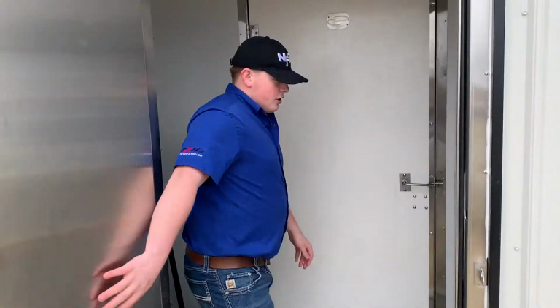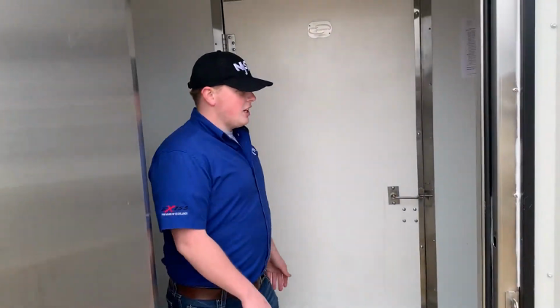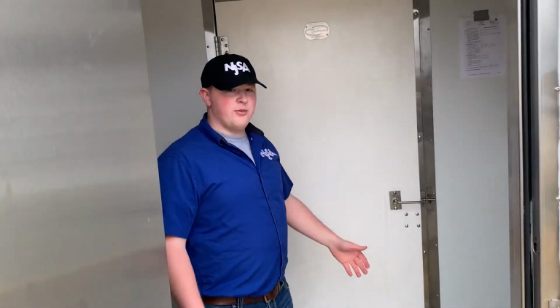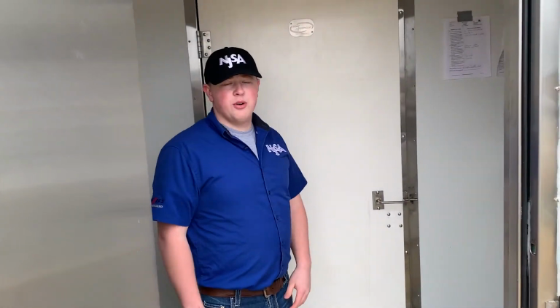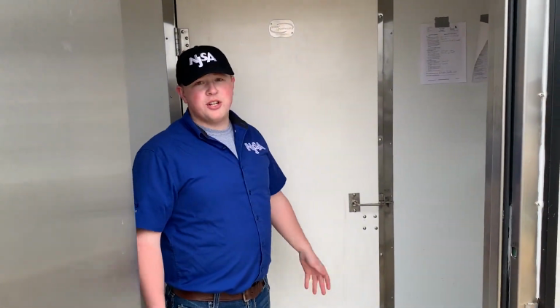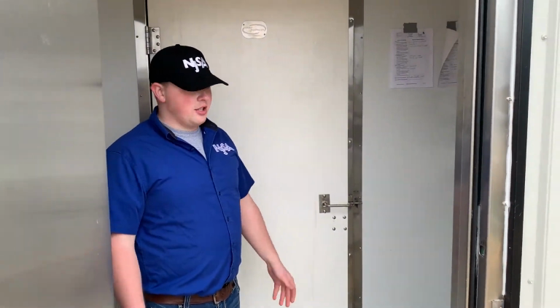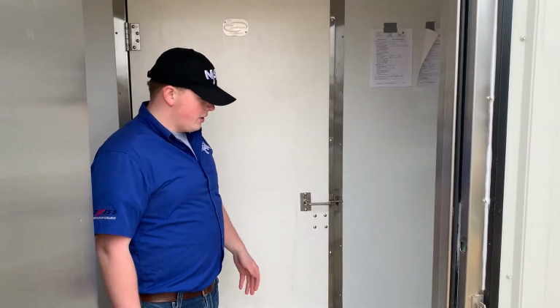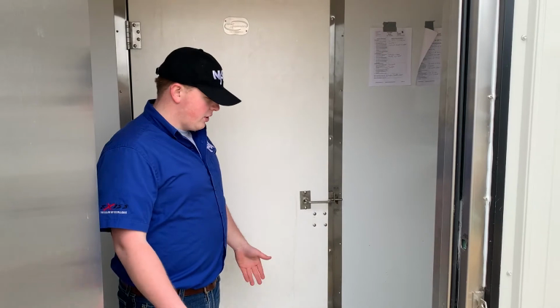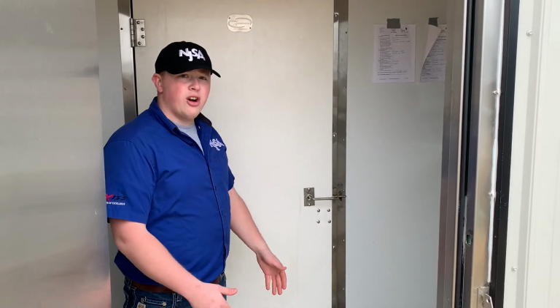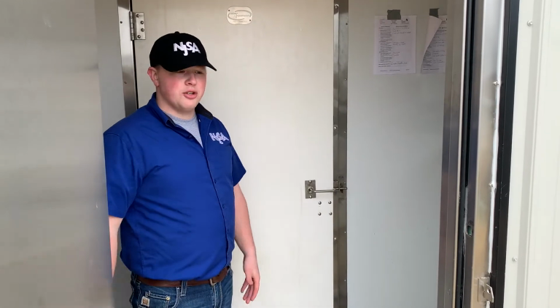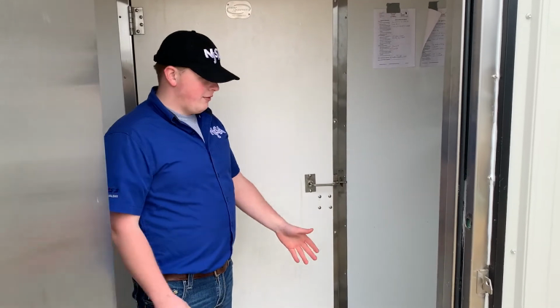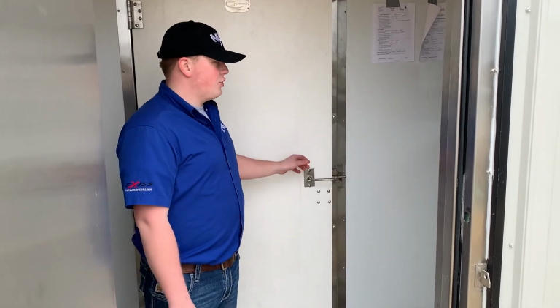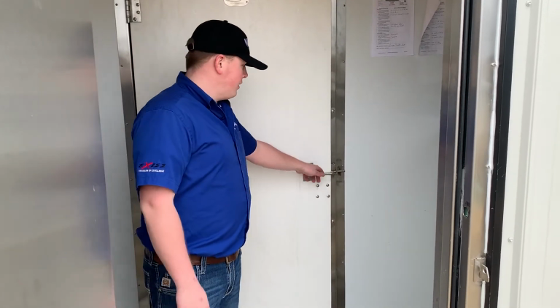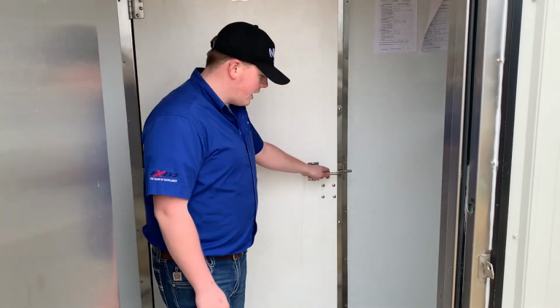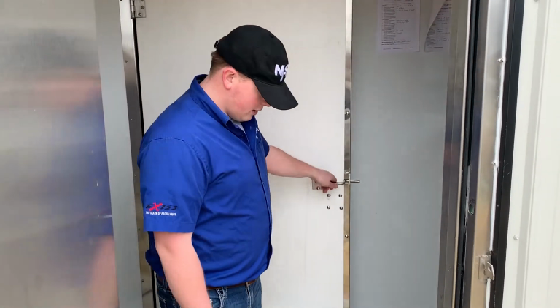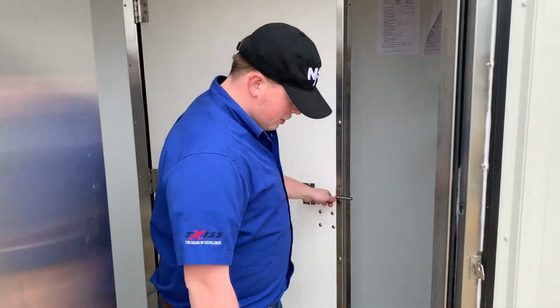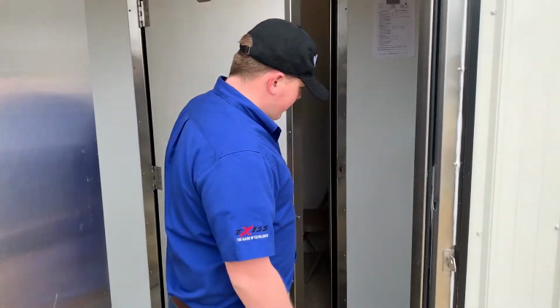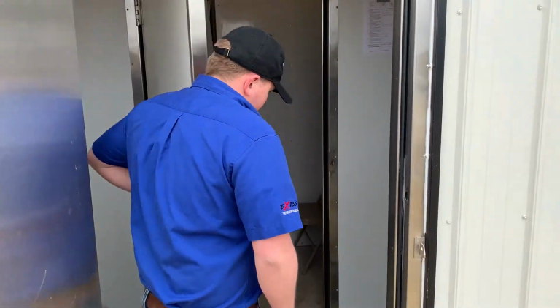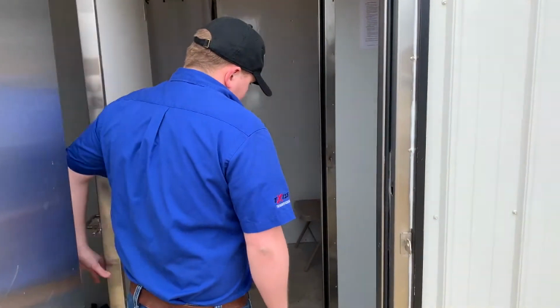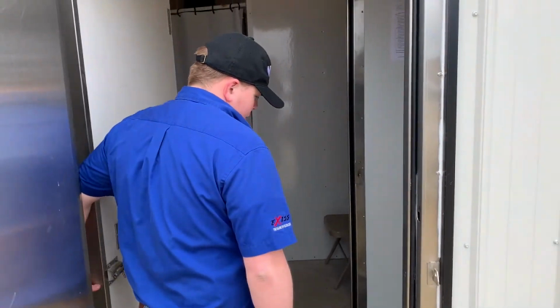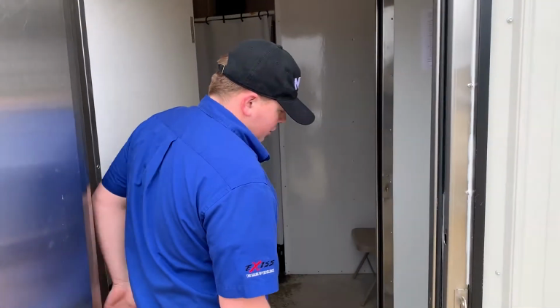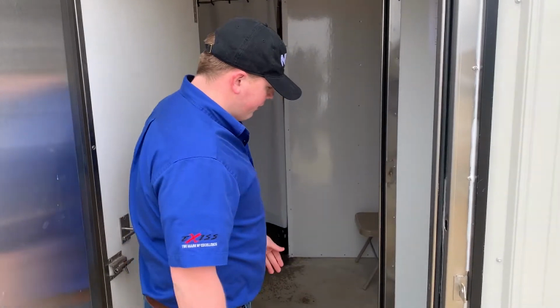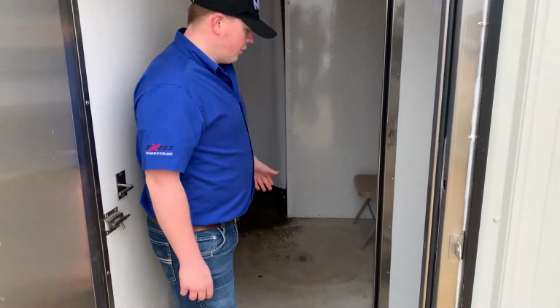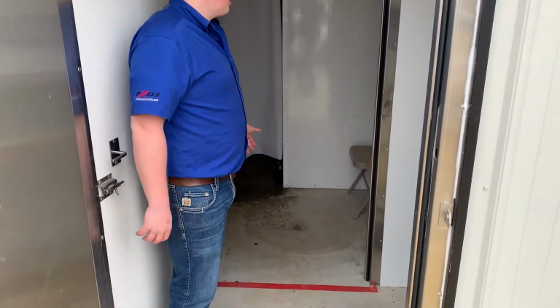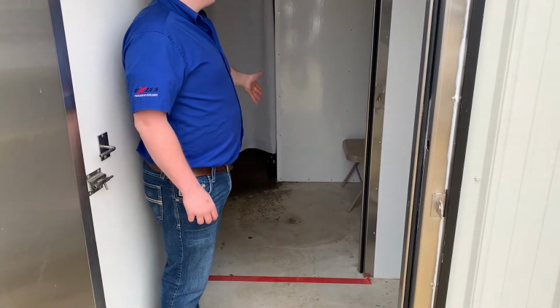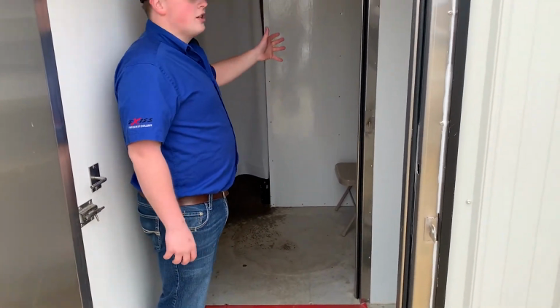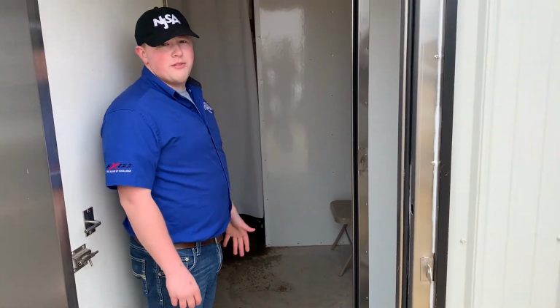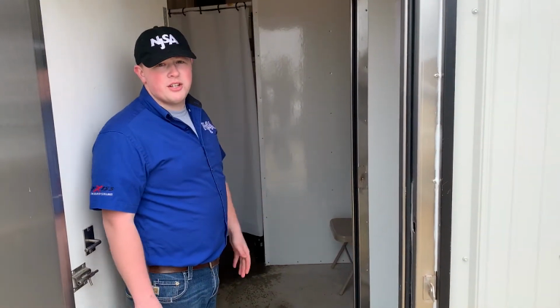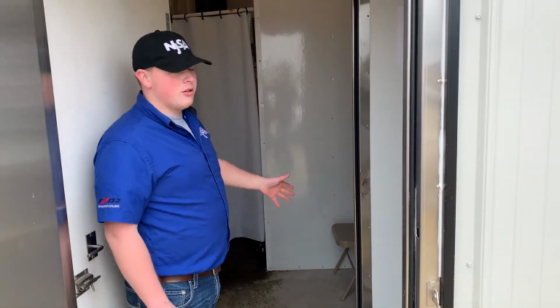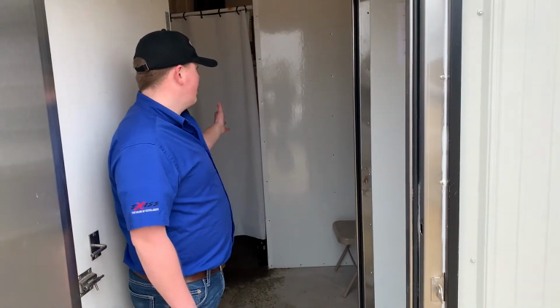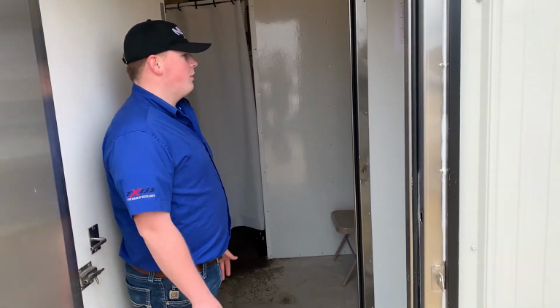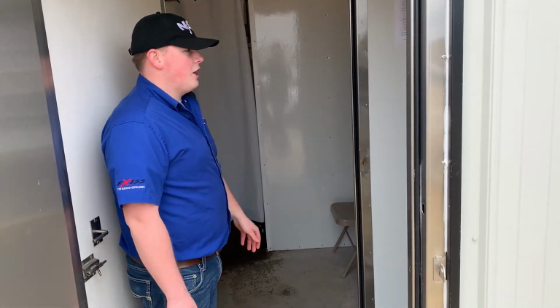So inside this first room, the pre-staging room, is where you'll take all your shoes off and leave your shoes on this side. Then you'll open the next door, and once your shoes are off, you'll cross the red line, take off the rest of your clothes, and then go into the shower.